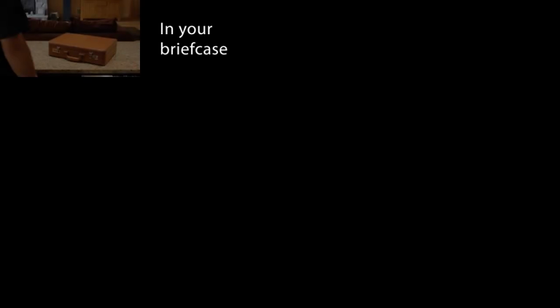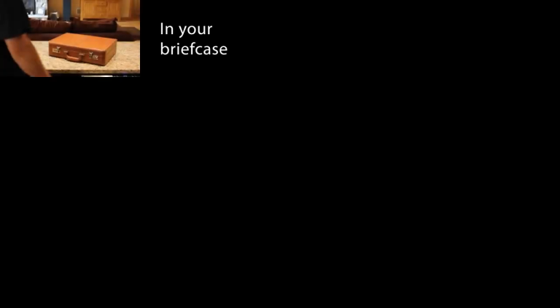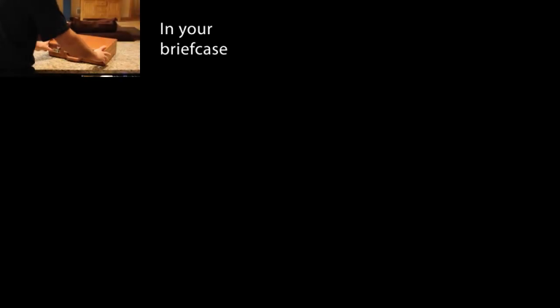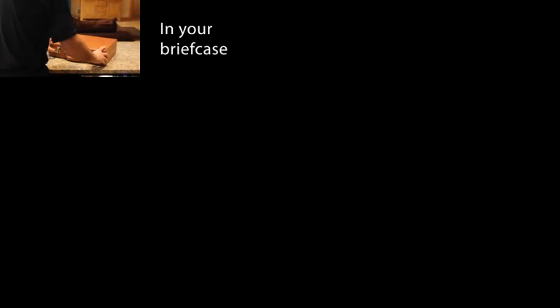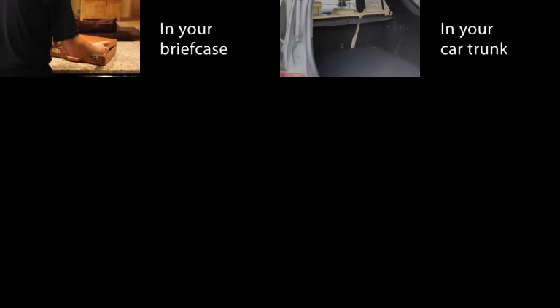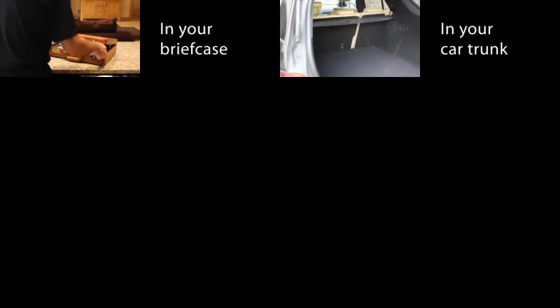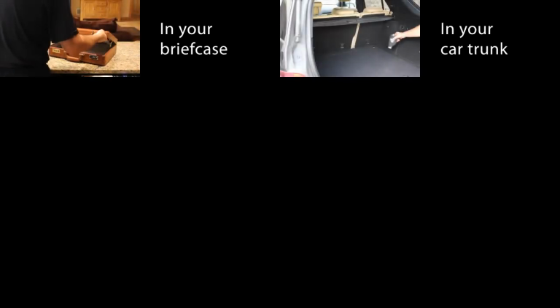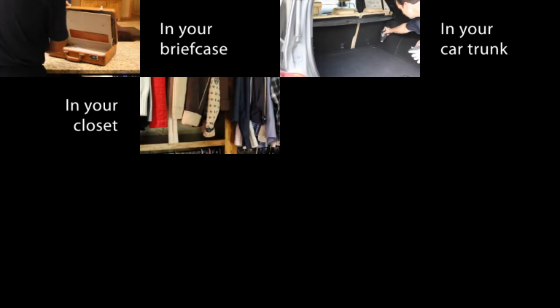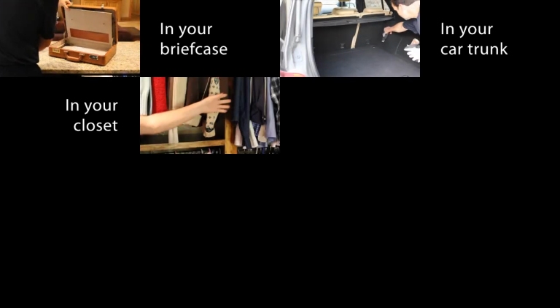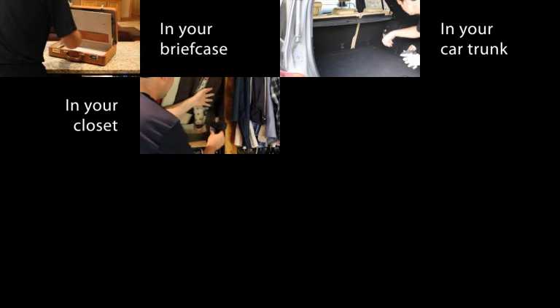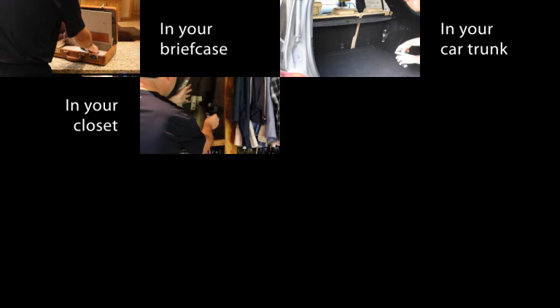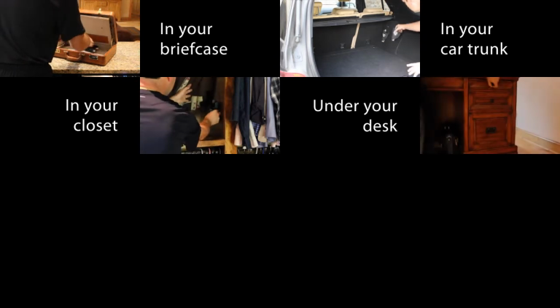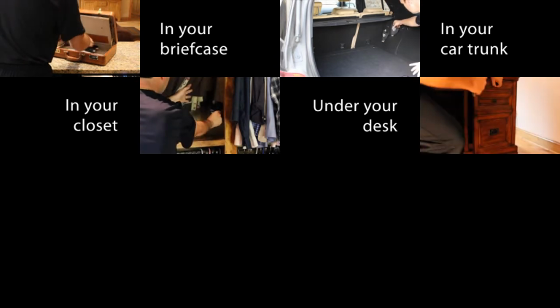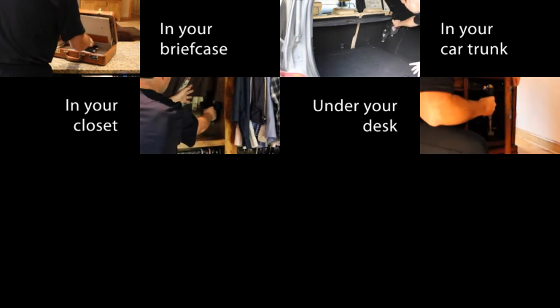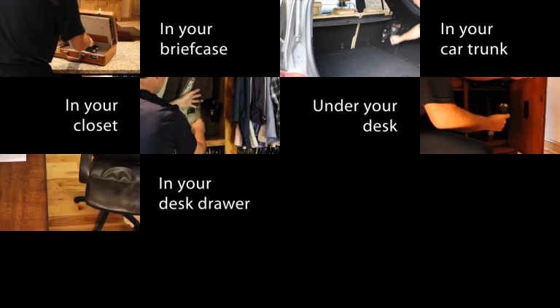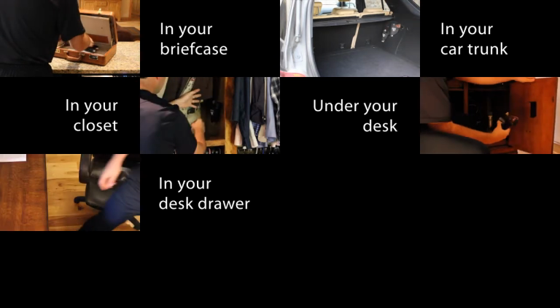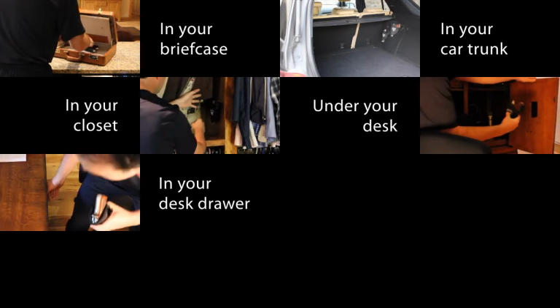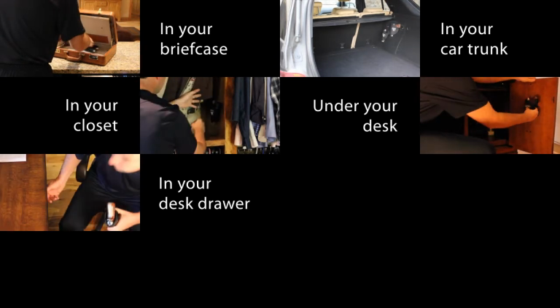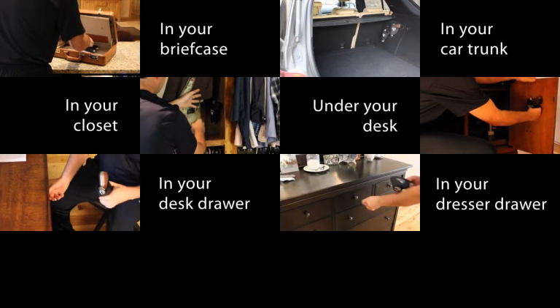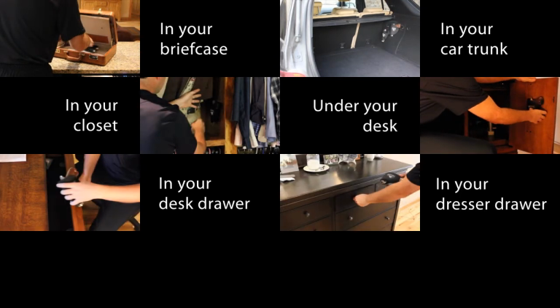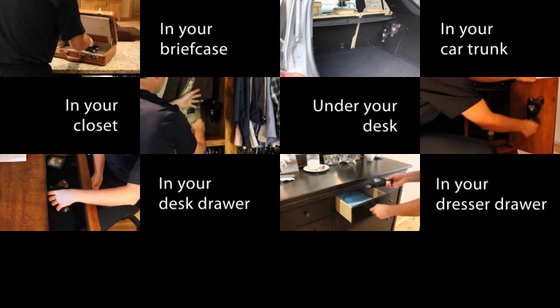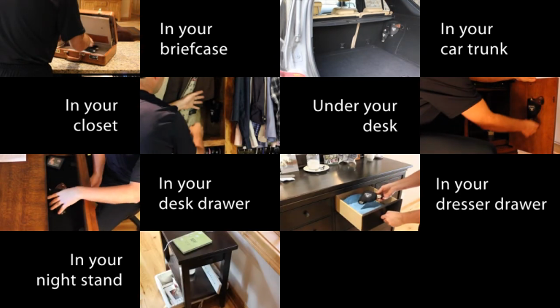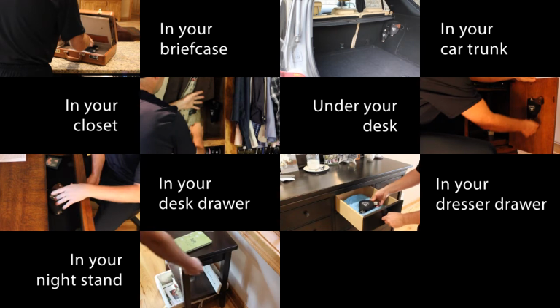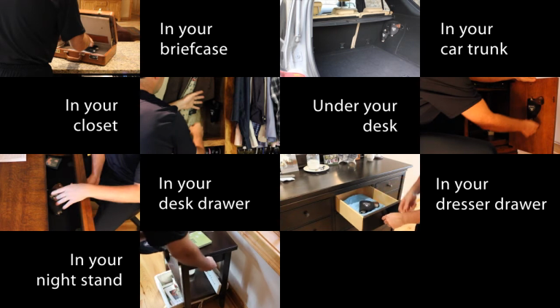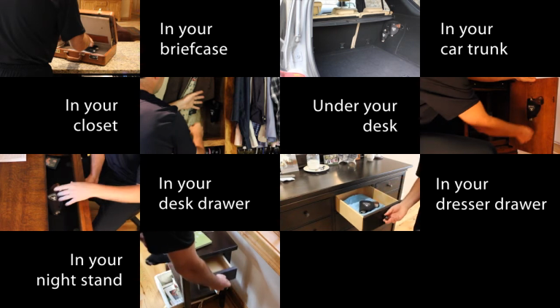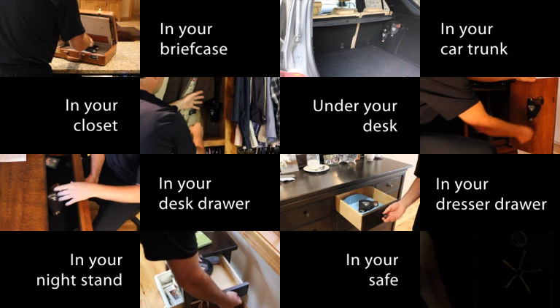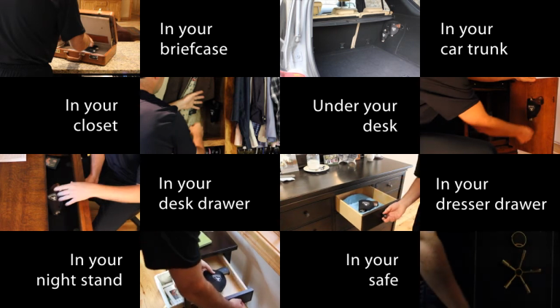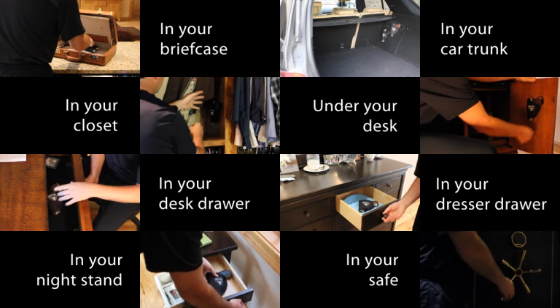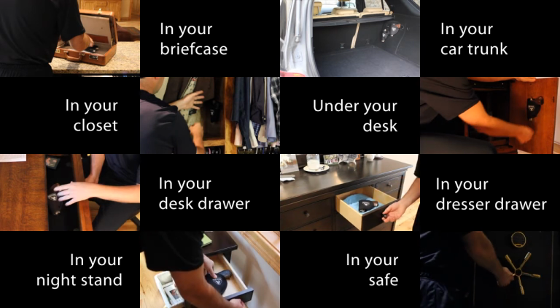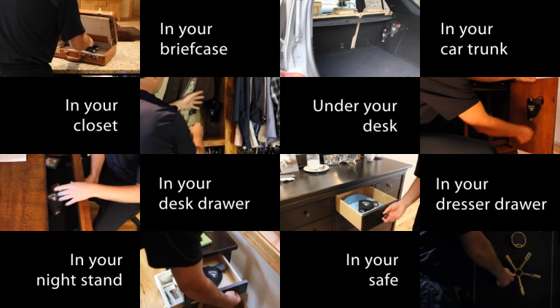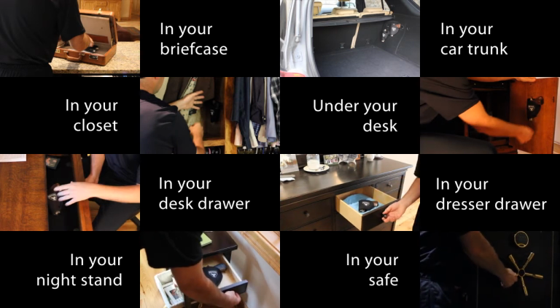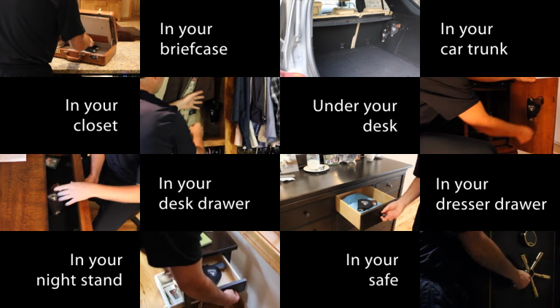So whether it's in your briefcase, in your car trunk, in your closet, under your desk, in your desk drawer, in your dresser drawer, in your nightstand, or in your safe — the Easy Pistol Holder can handle it all.